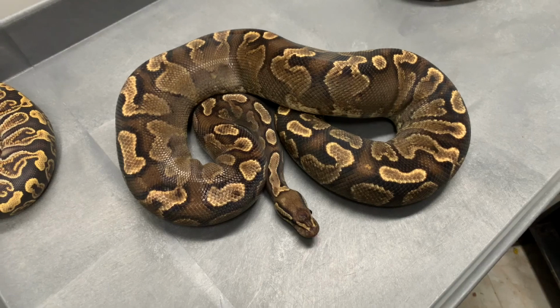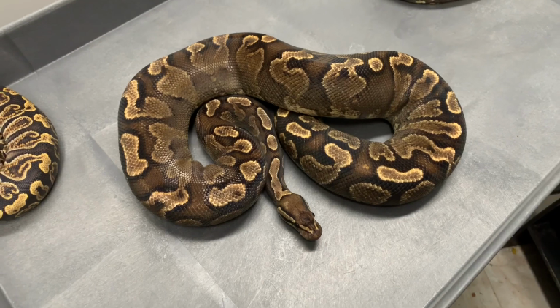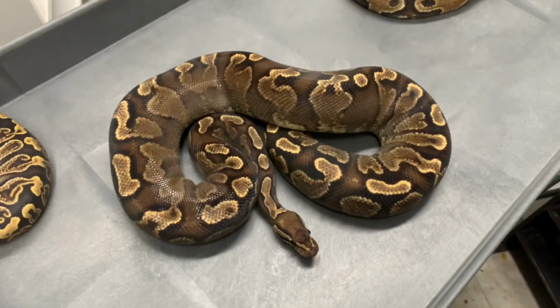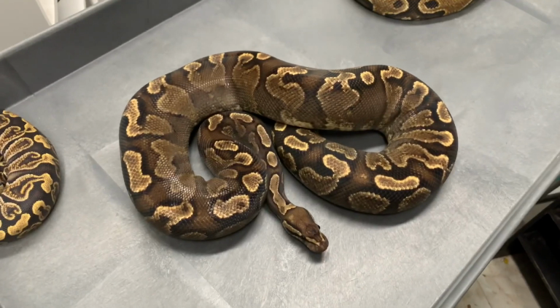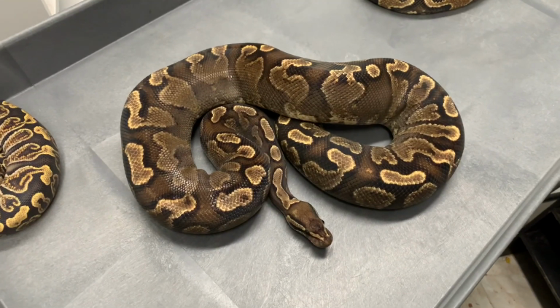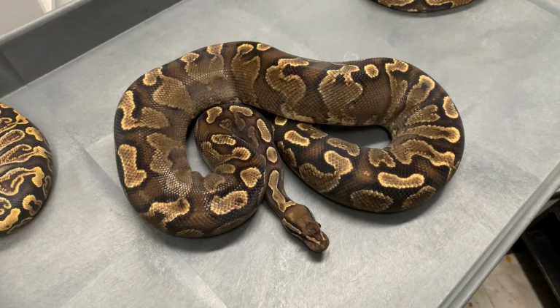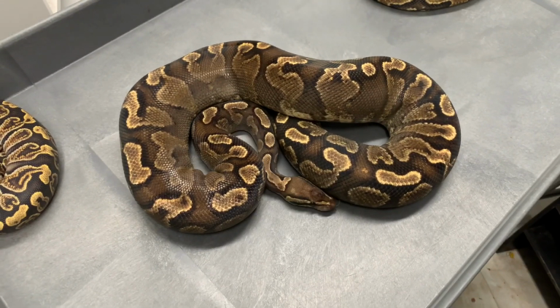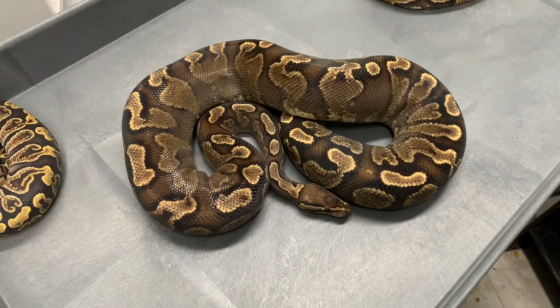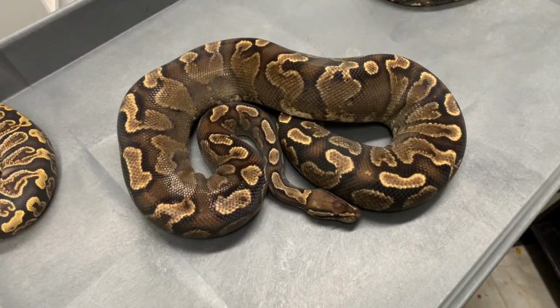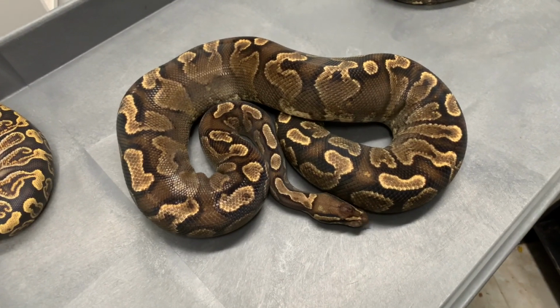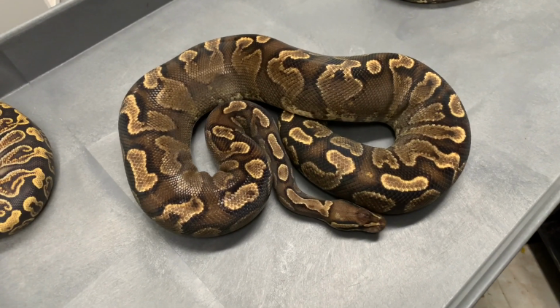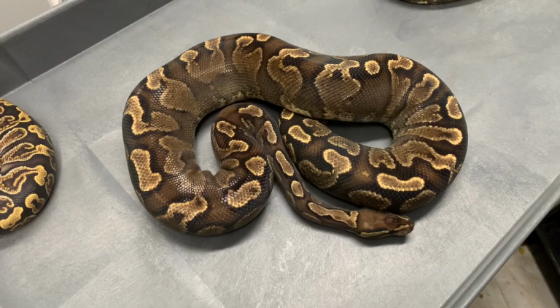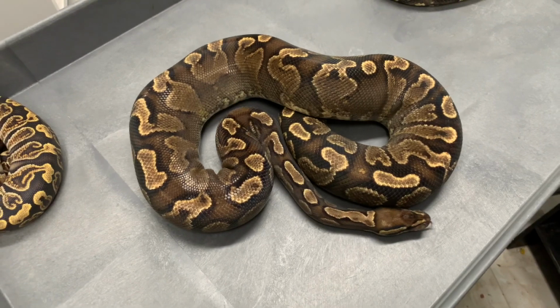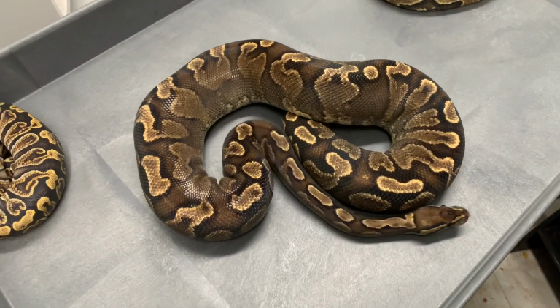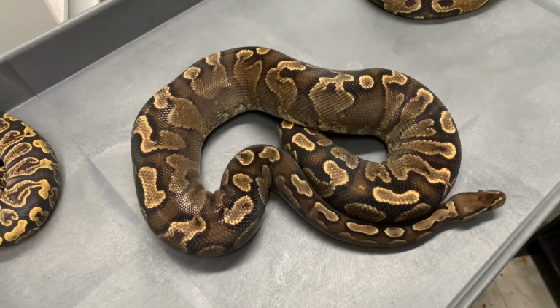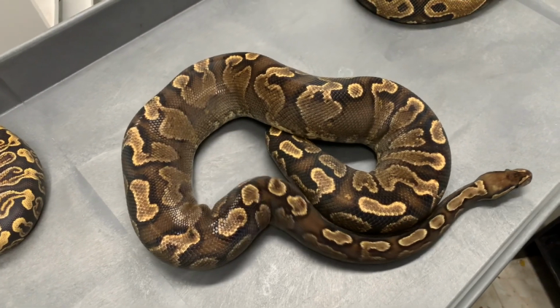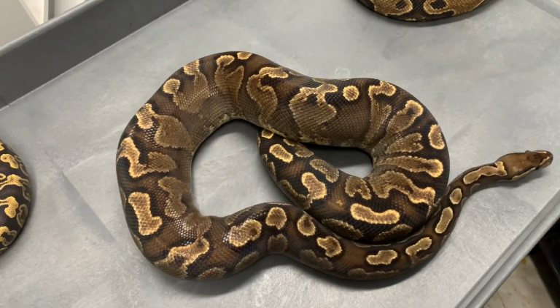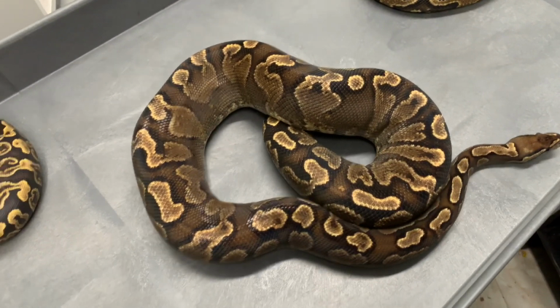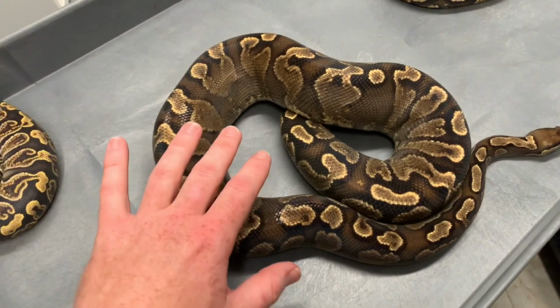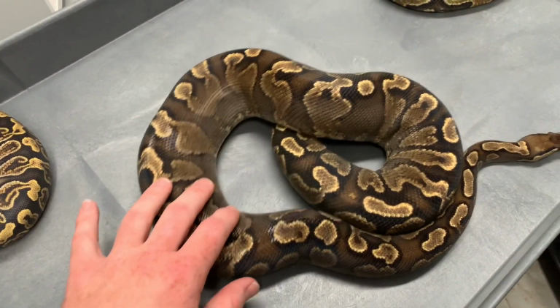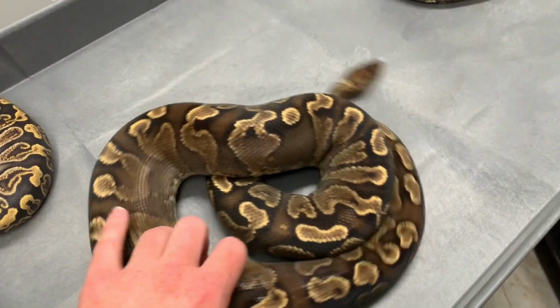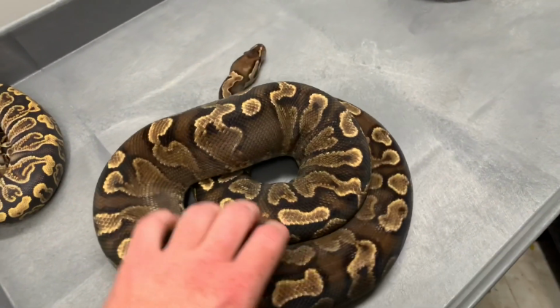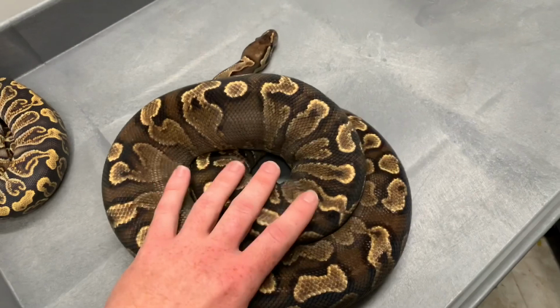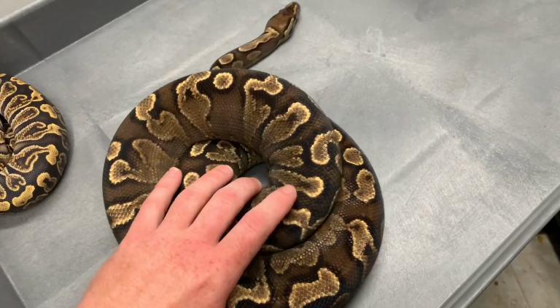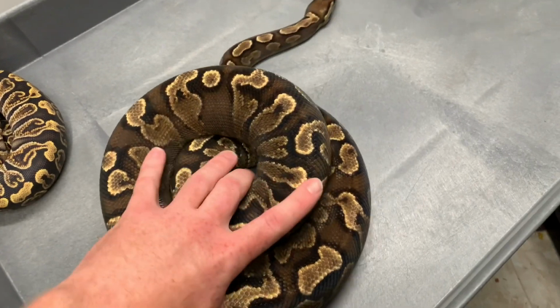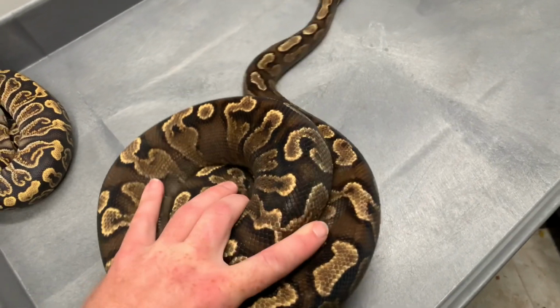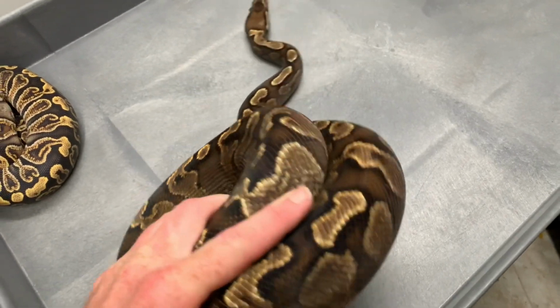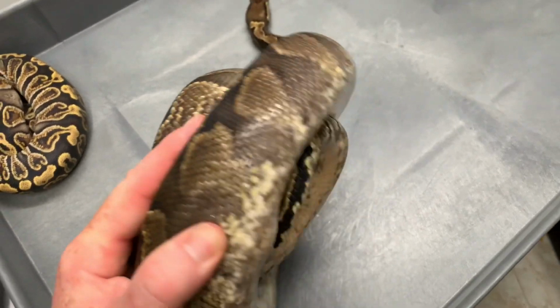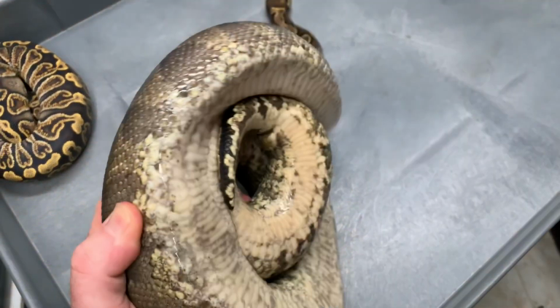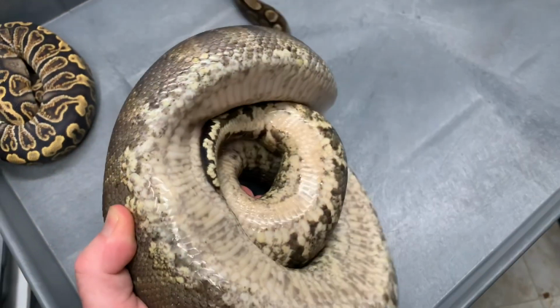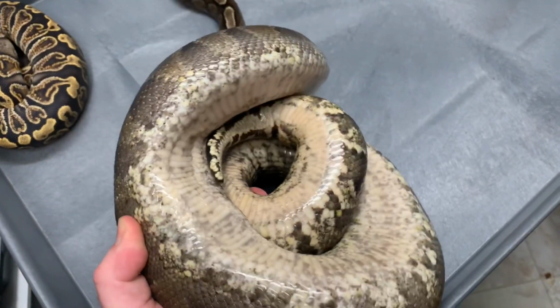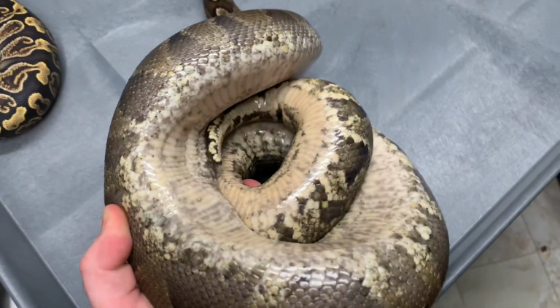In this video I'm going to show you the genetics individually that it took to create this GHI yellow belly. This girl is actually going into shed, so her colors aren't quite as vibrant.